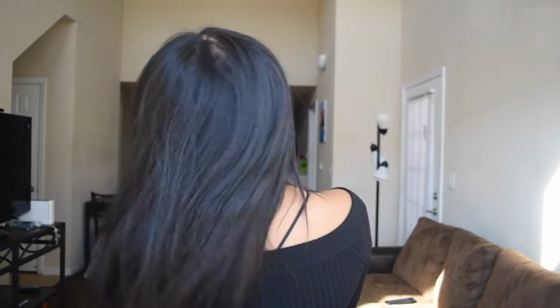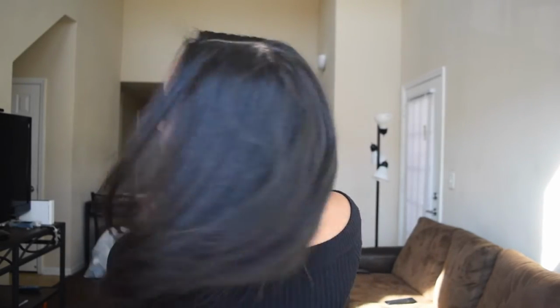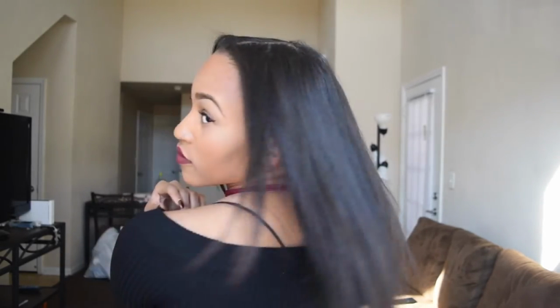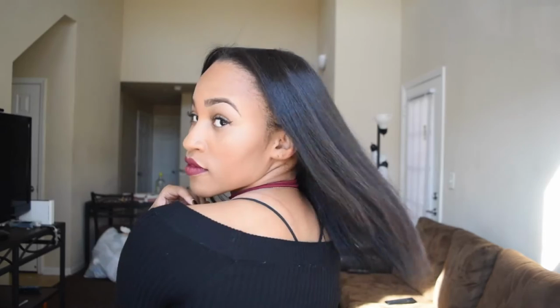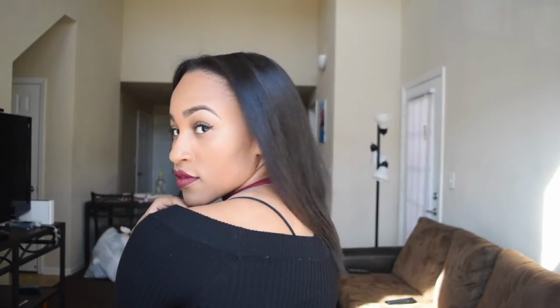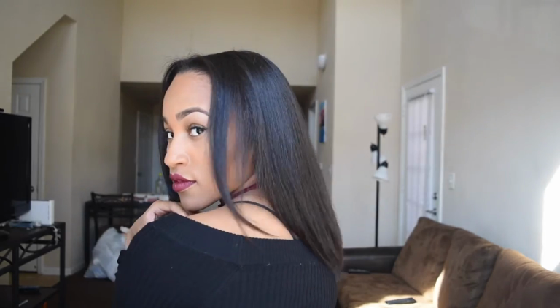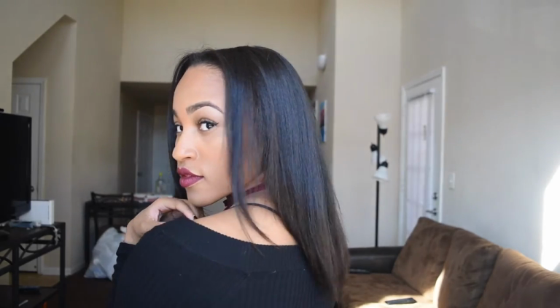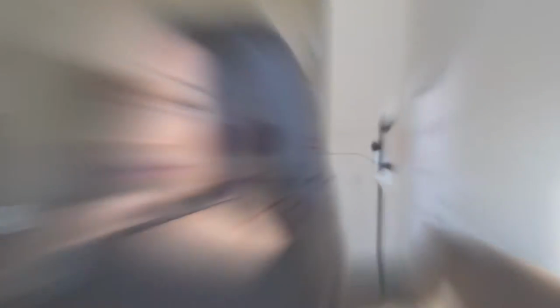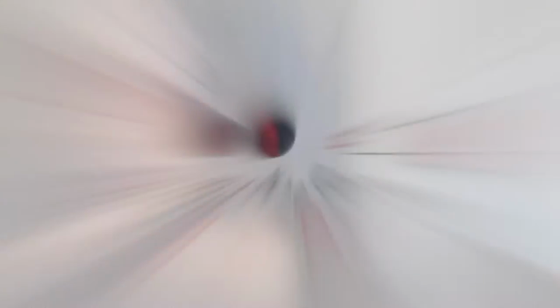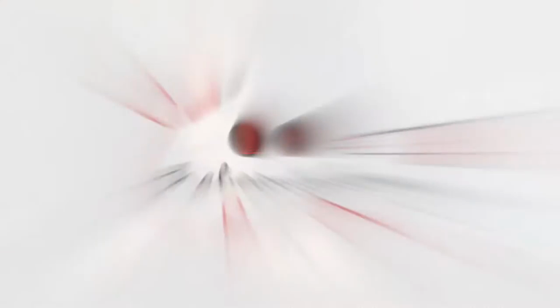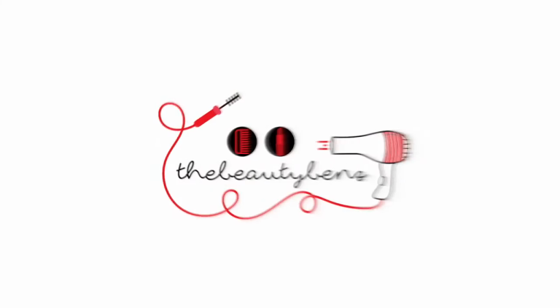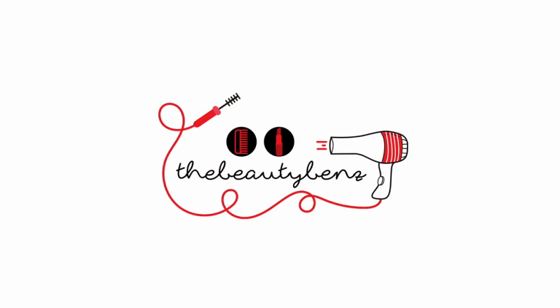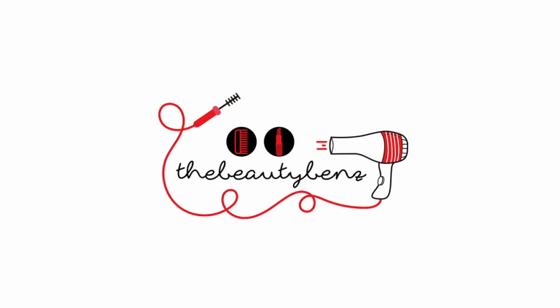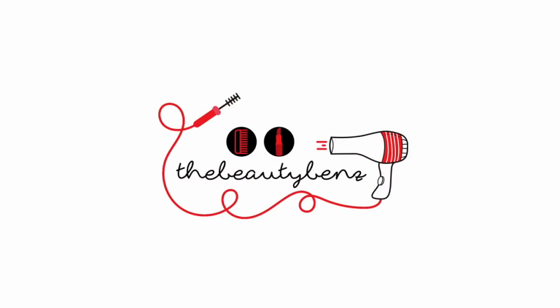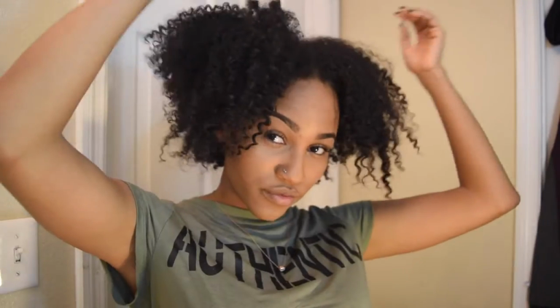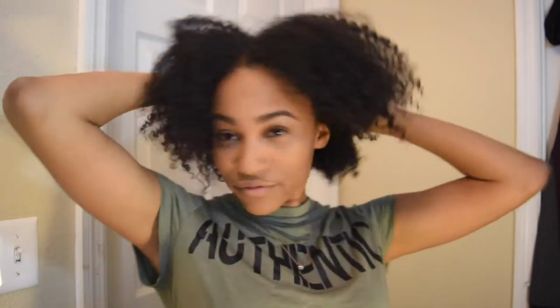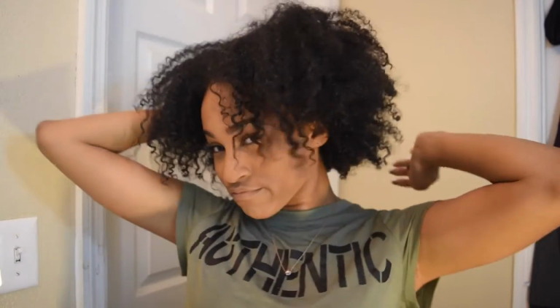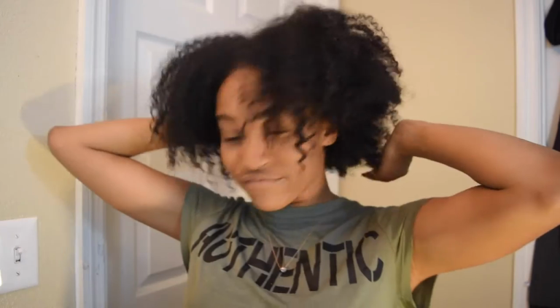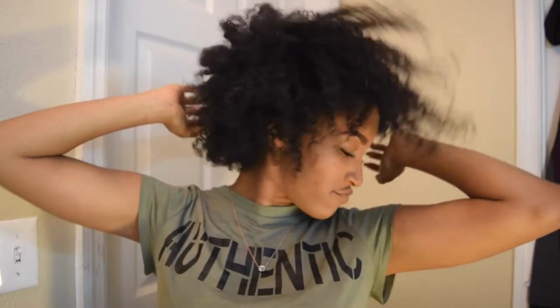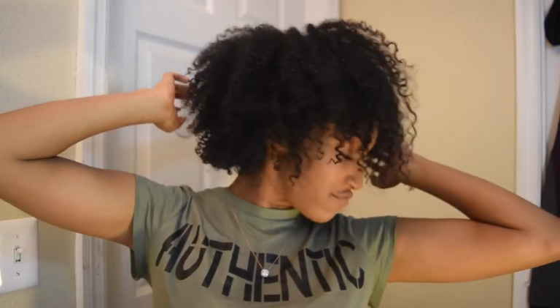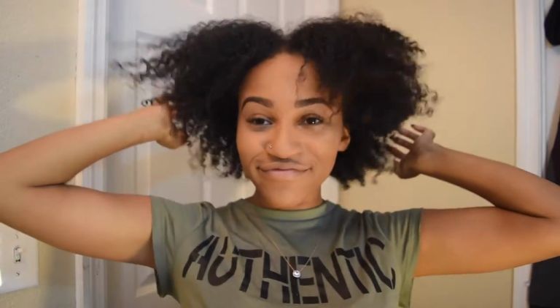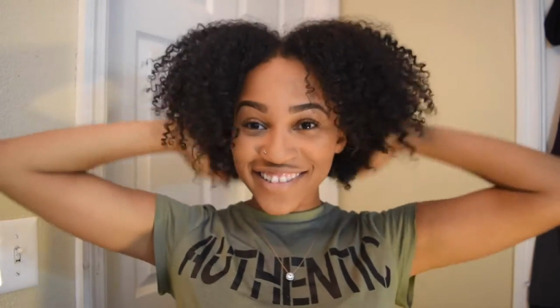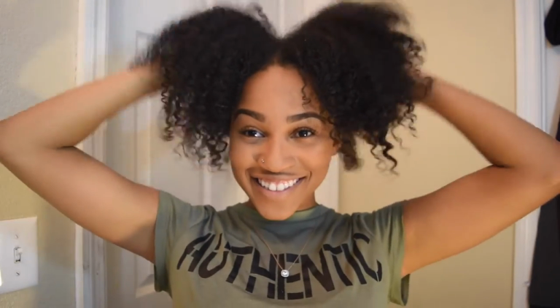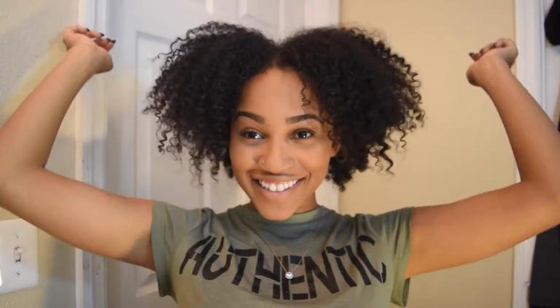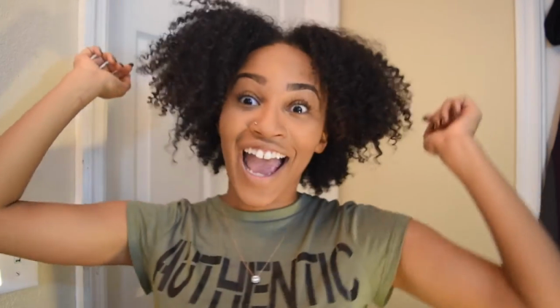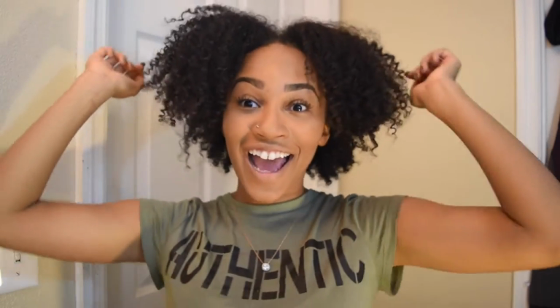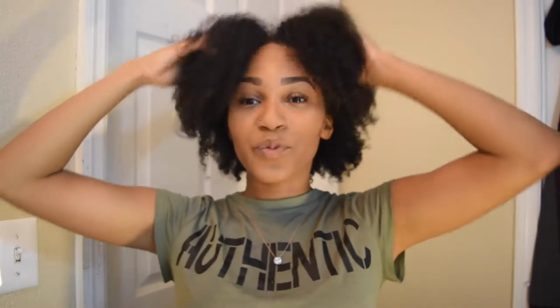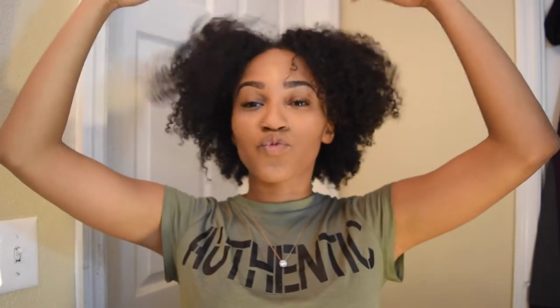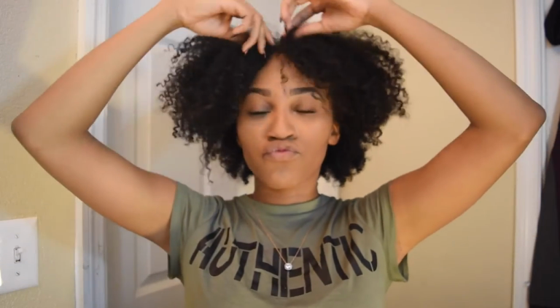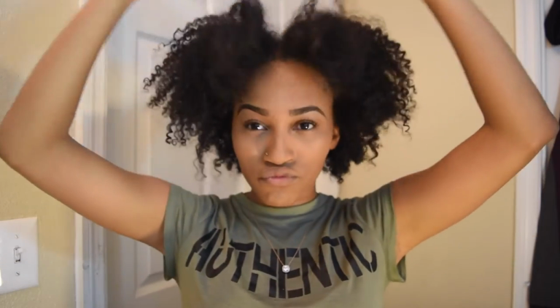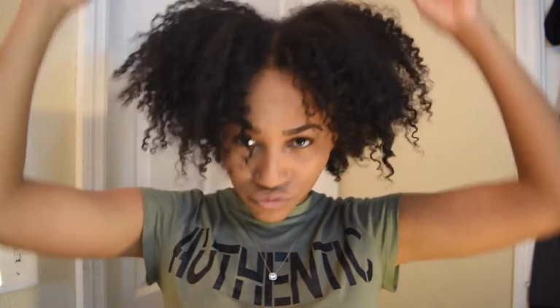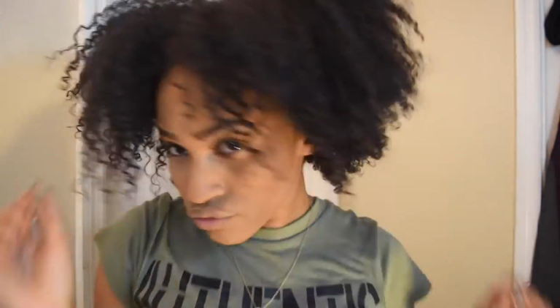Hey guys, it's Beauty Benz here and I'm back with a tutorial on how I got my silky straight hair. I'm starting off with freshly washed, deep conditioned hair. This time I let my hair air dry, but I would normally start working on my hair immediately after washing it.